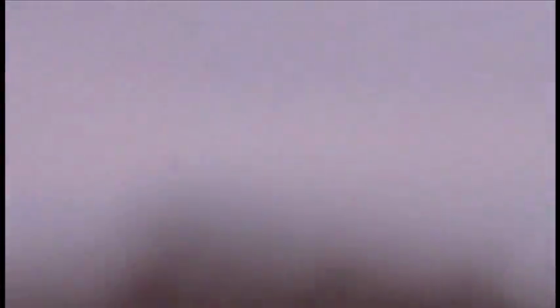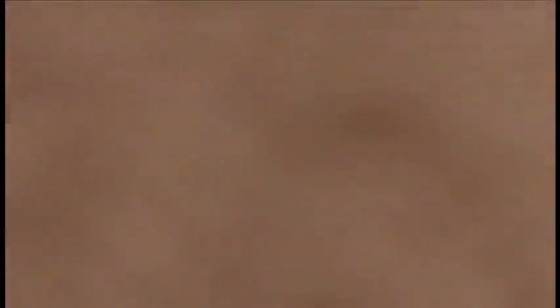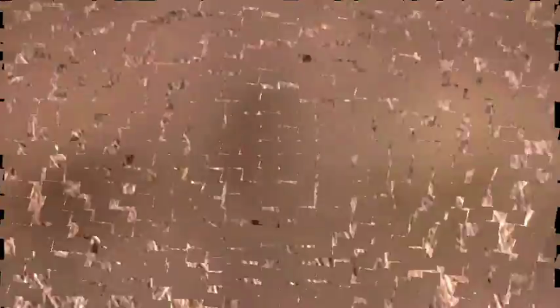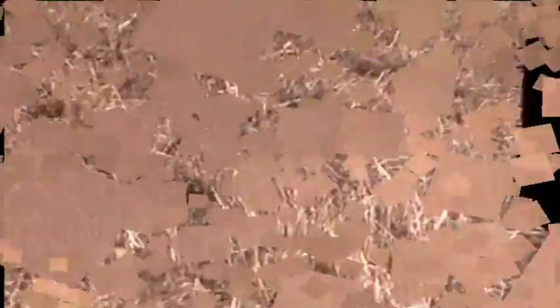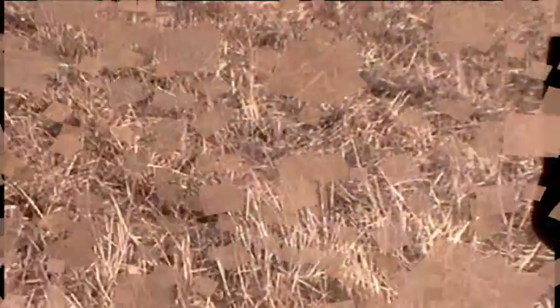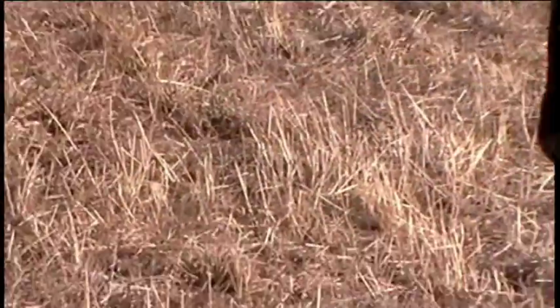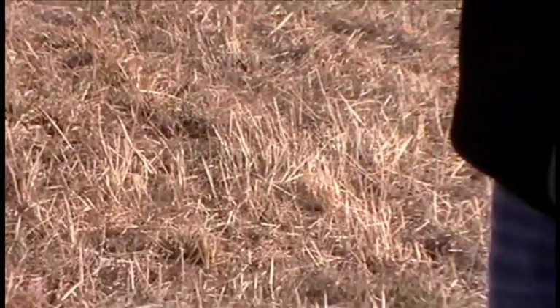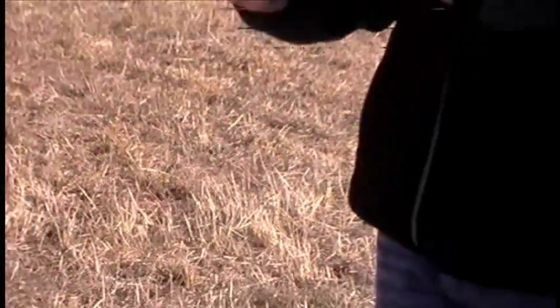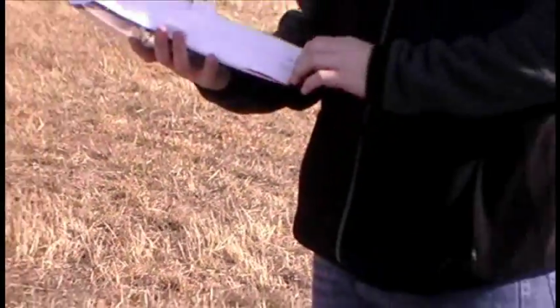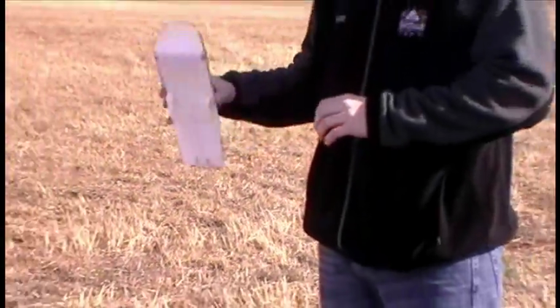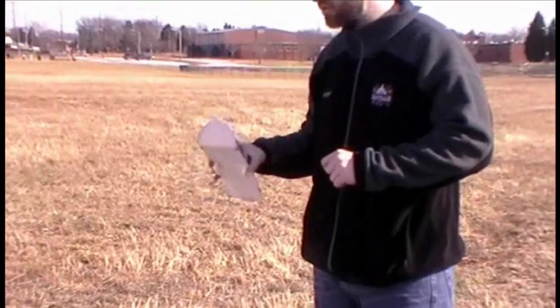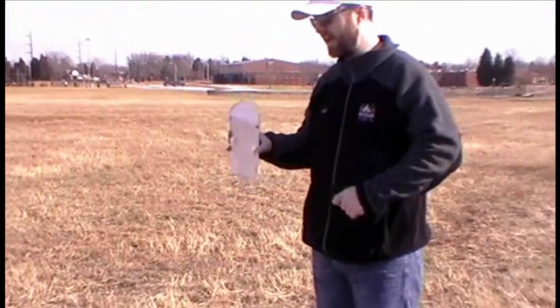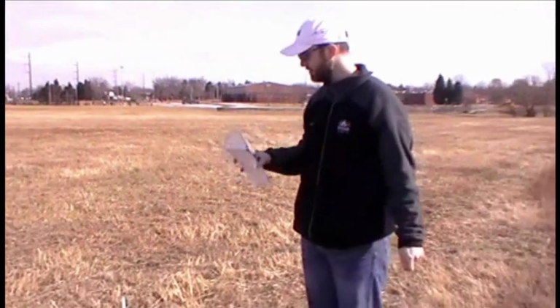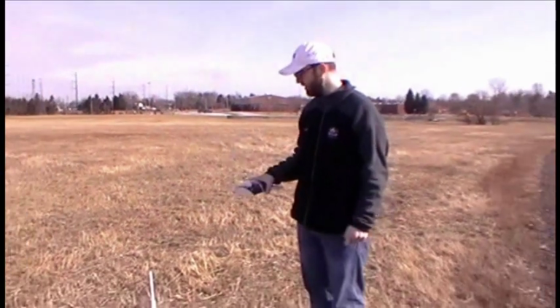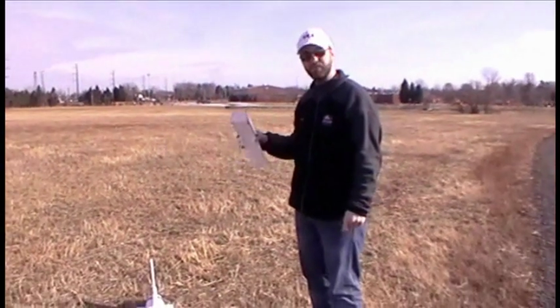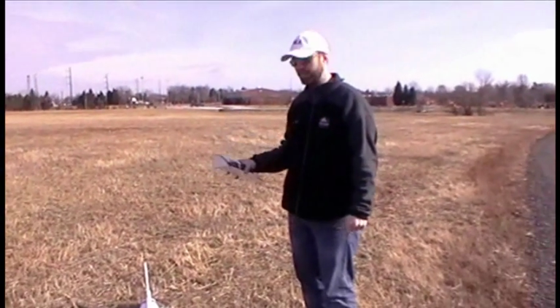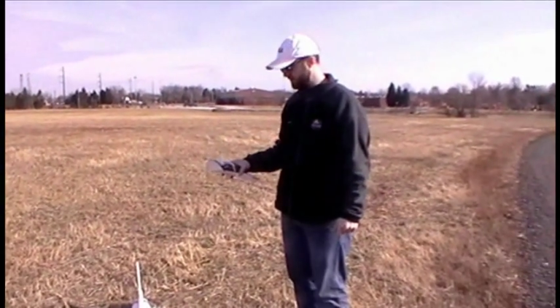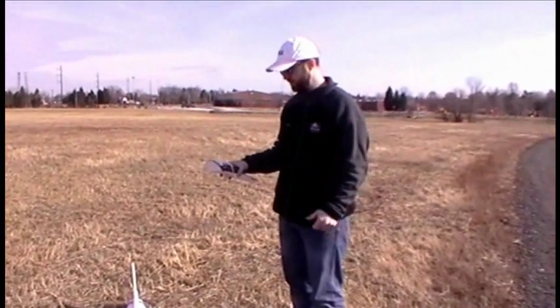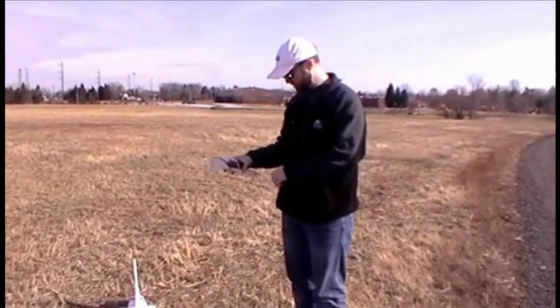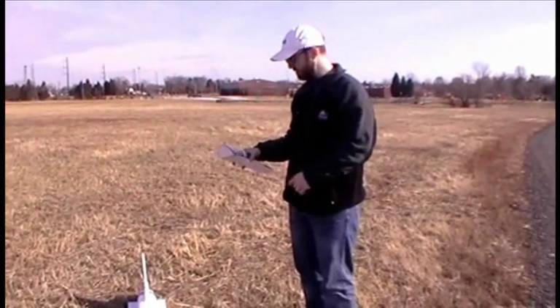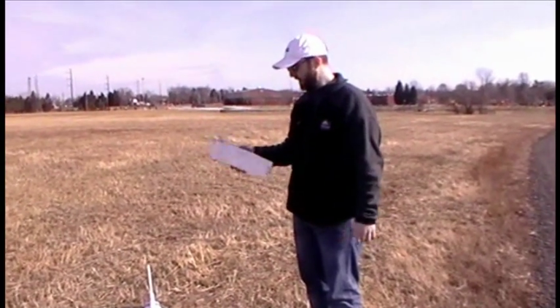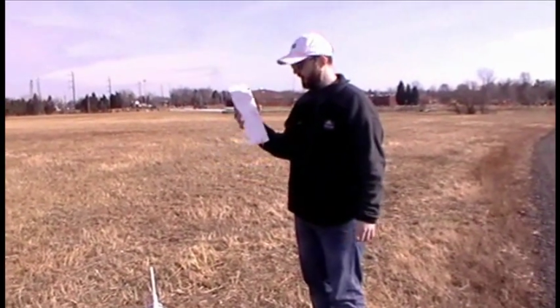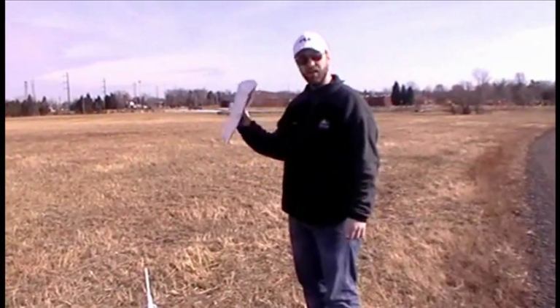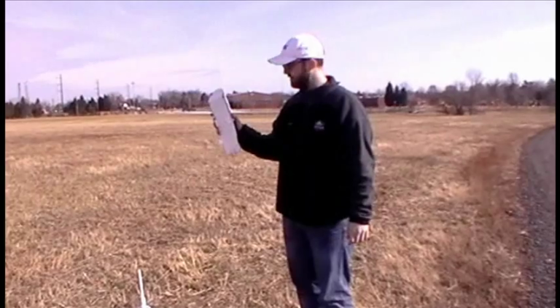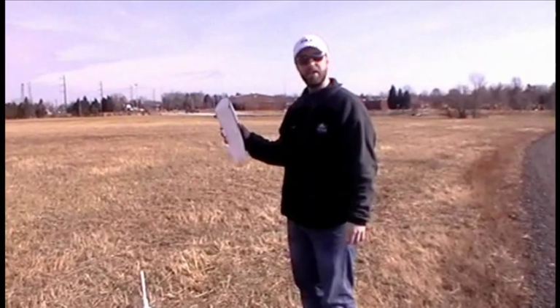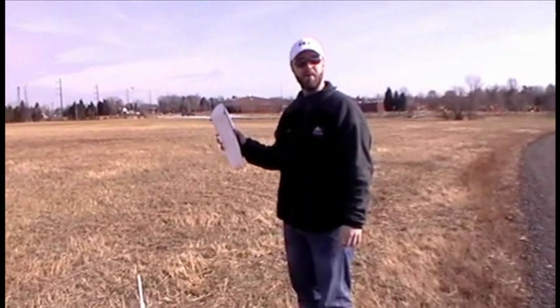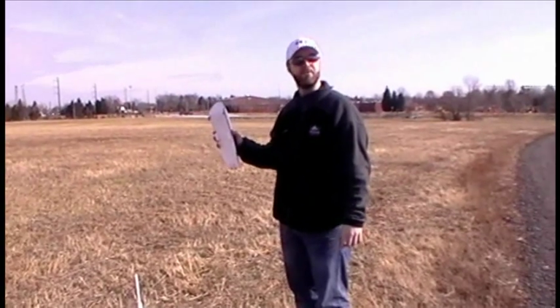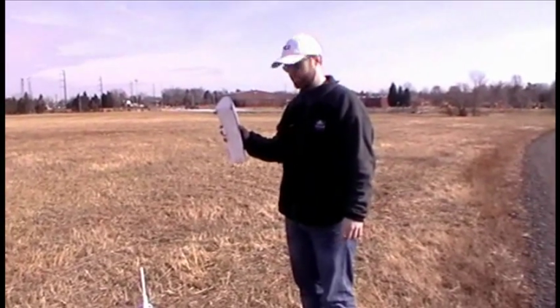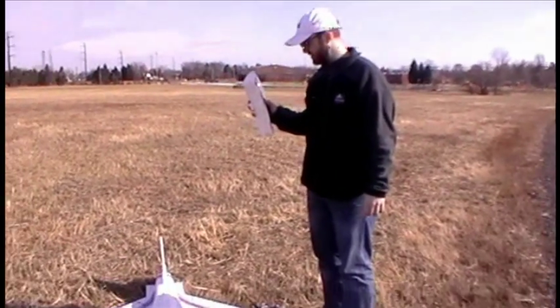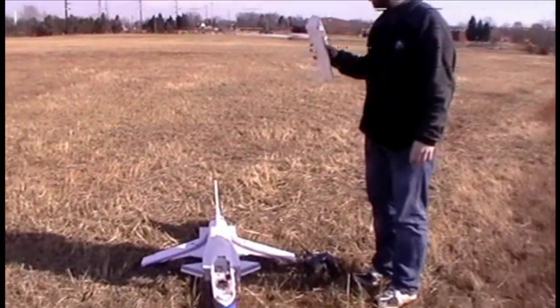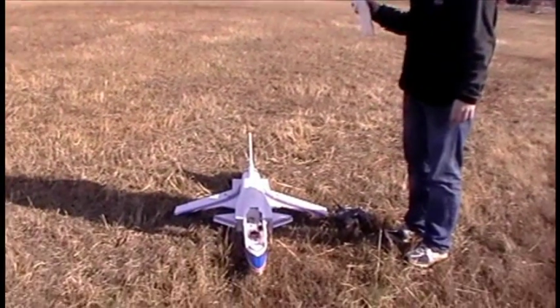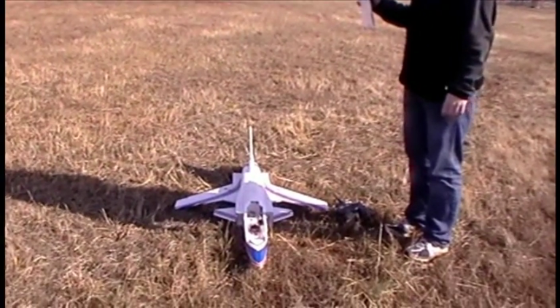Well done. We survived. But it was still just a bit tail heavy. Finally got it dialed in with the trims, and then the canopy pops off and screws the CG and everything way up again.